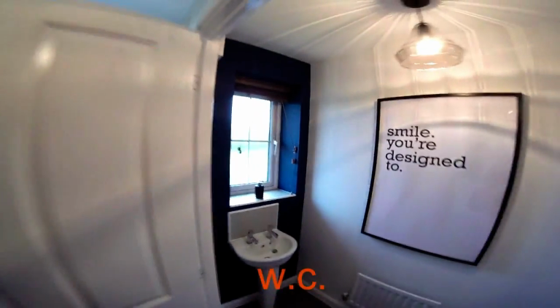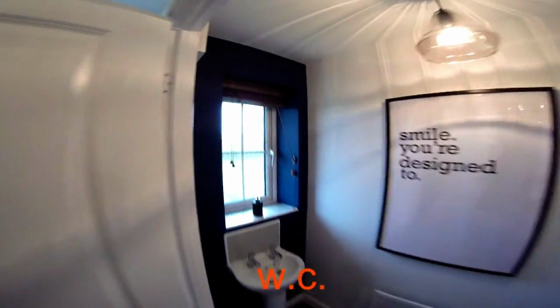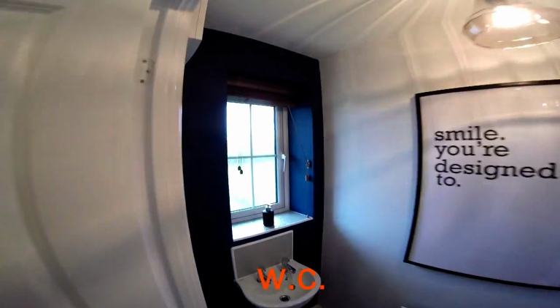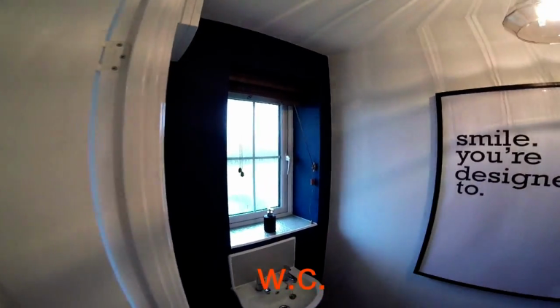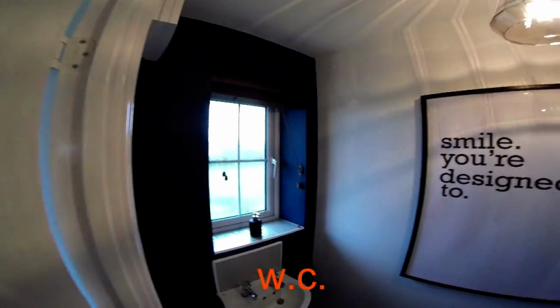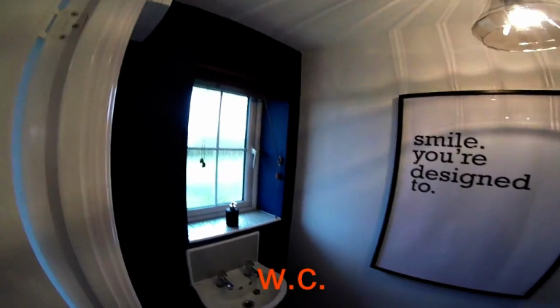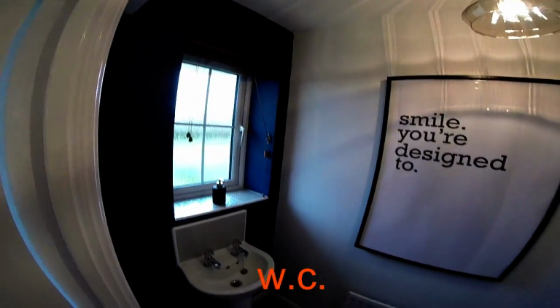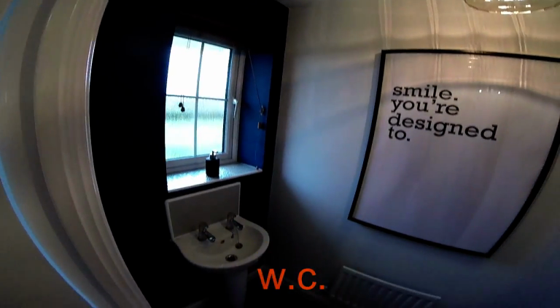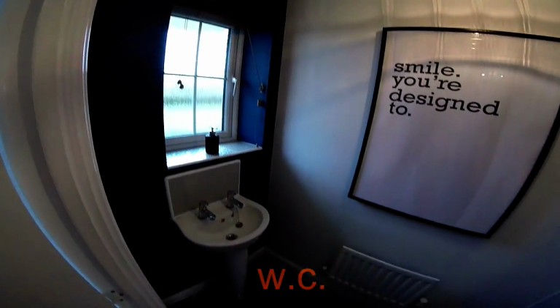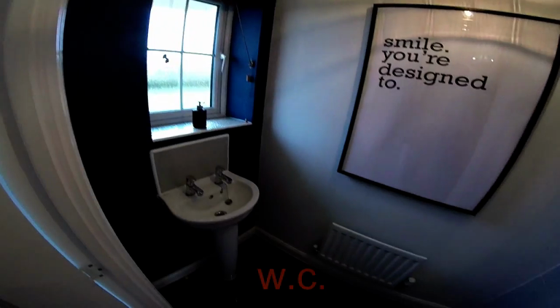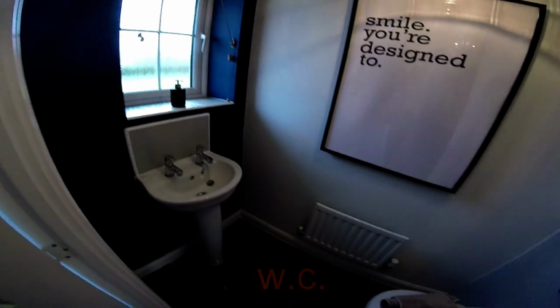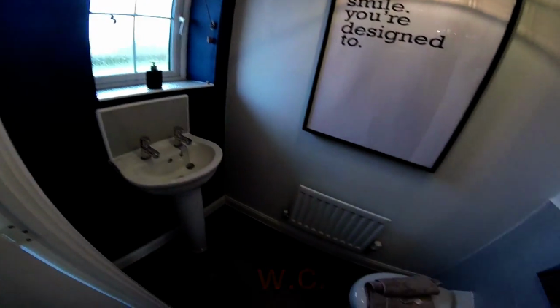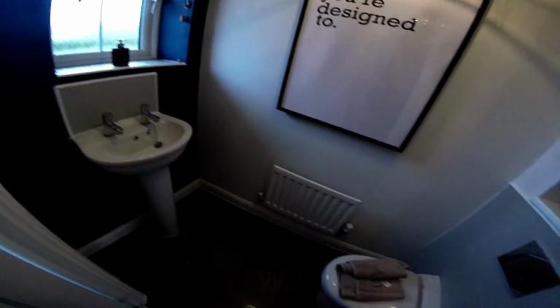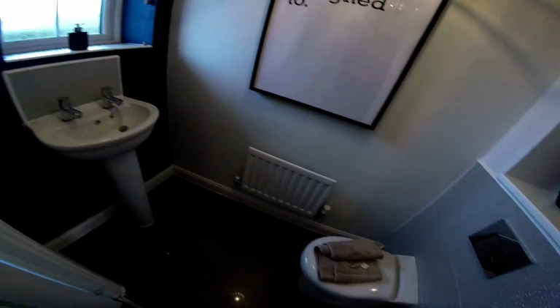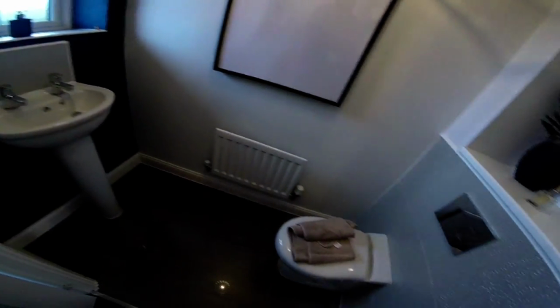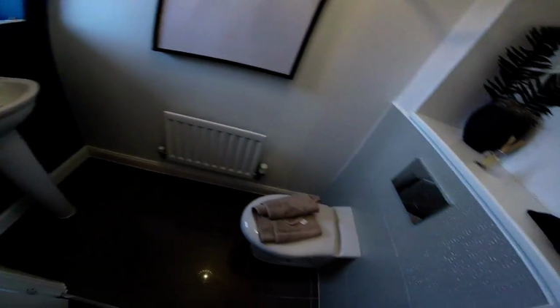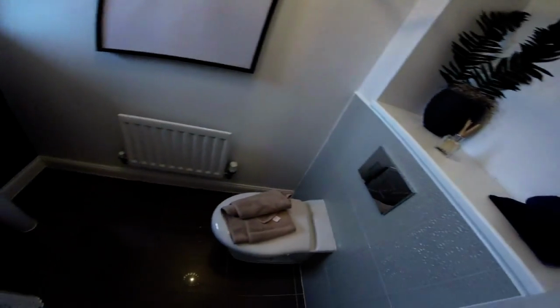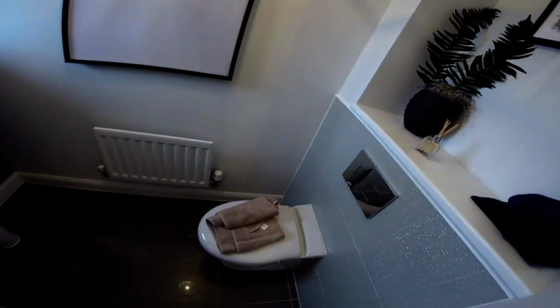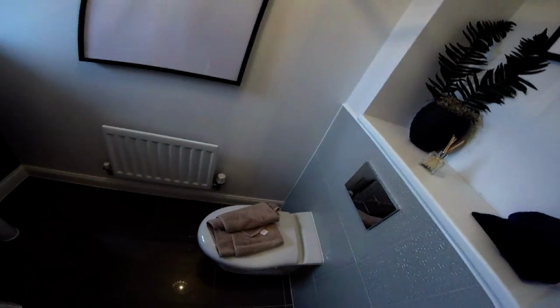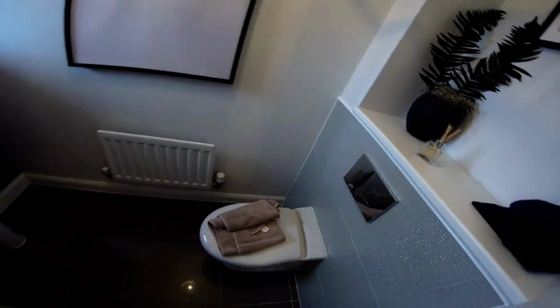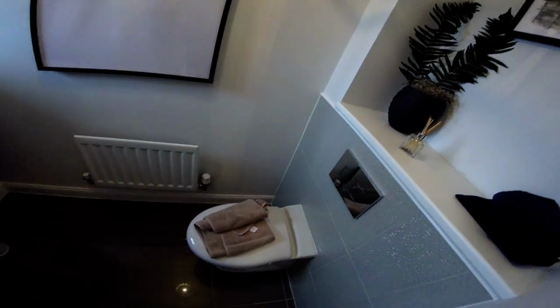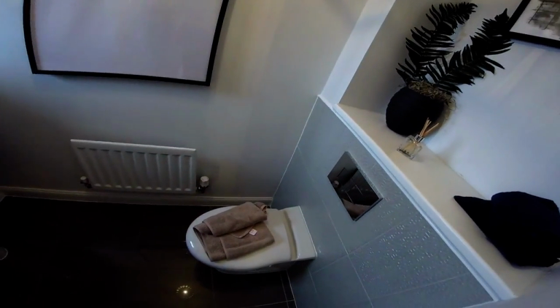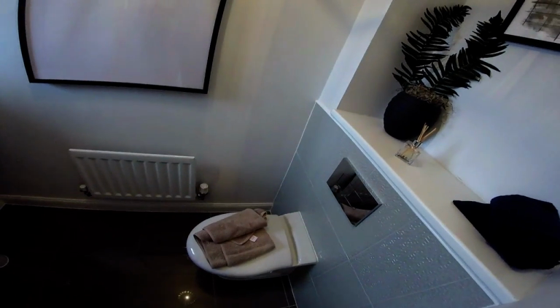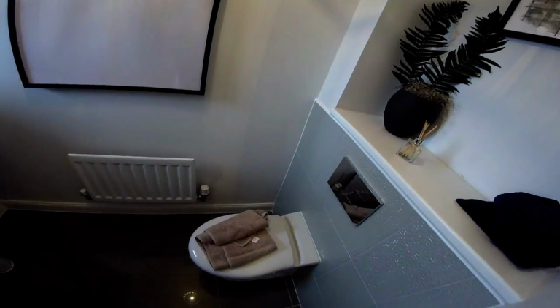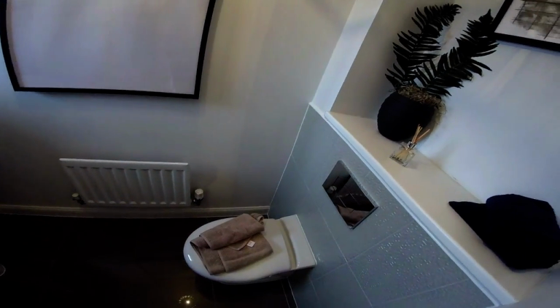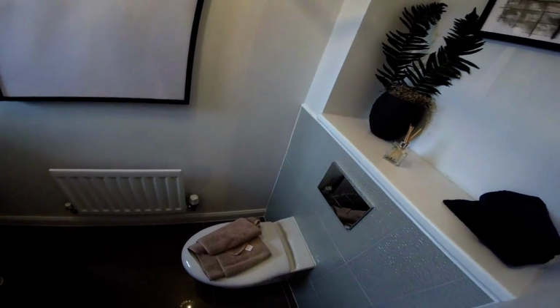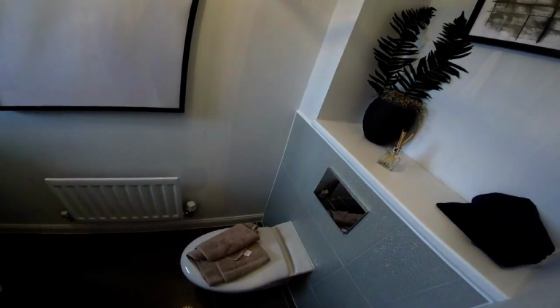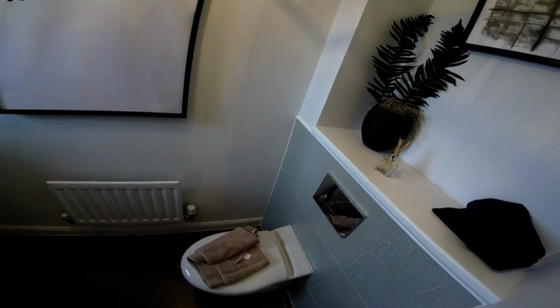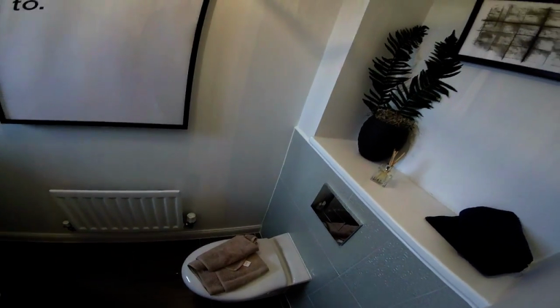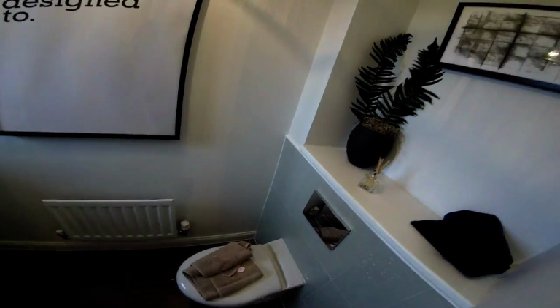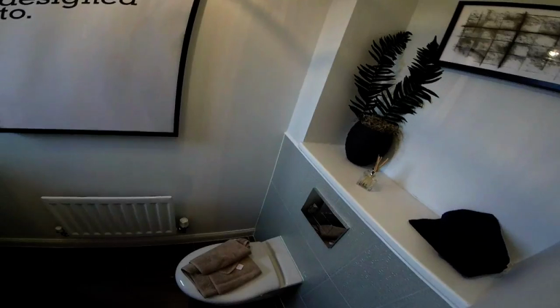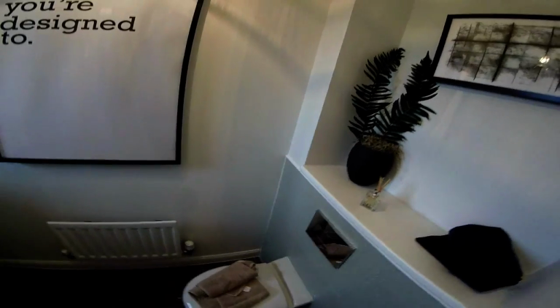So we're in the hall. If we start here - downstairs WC with a window, which is nice. Again, good size.